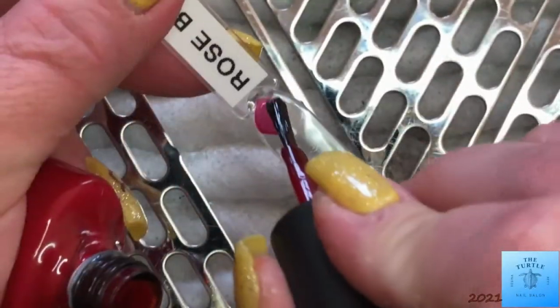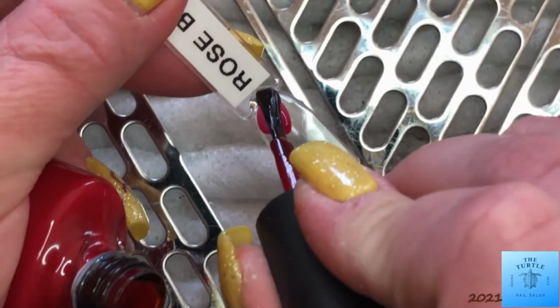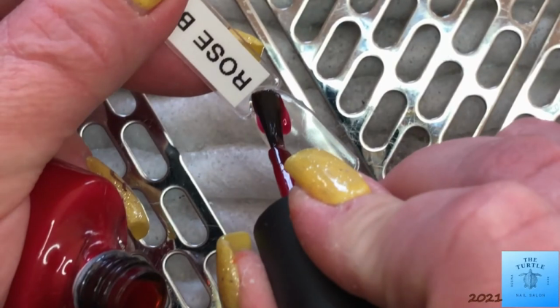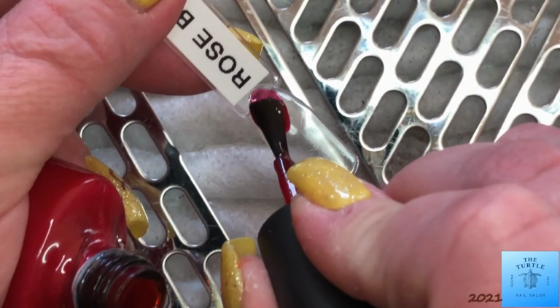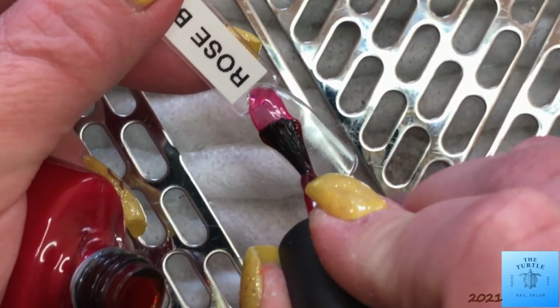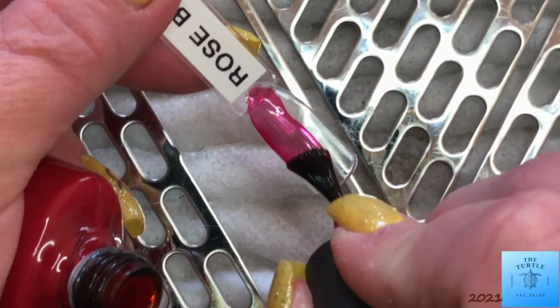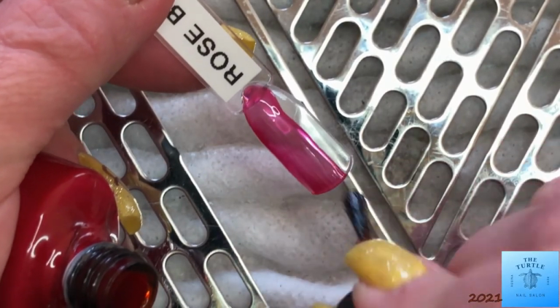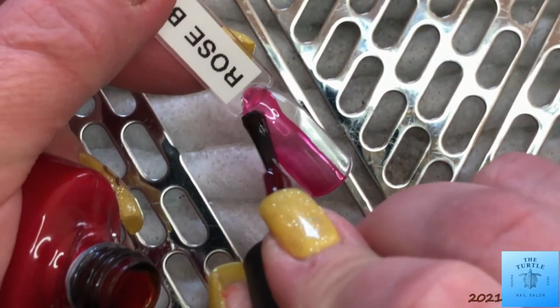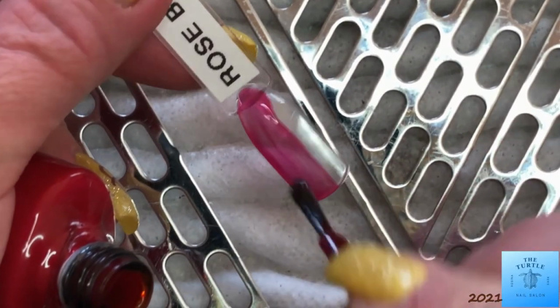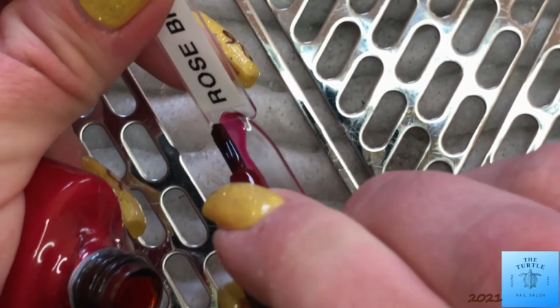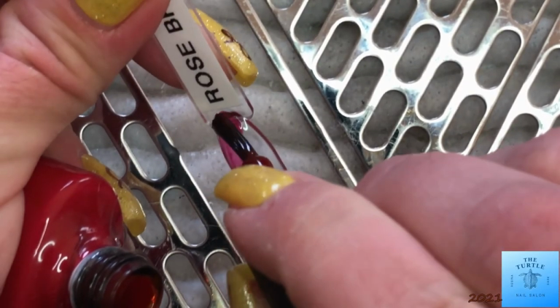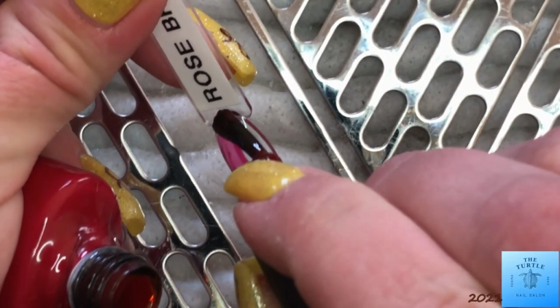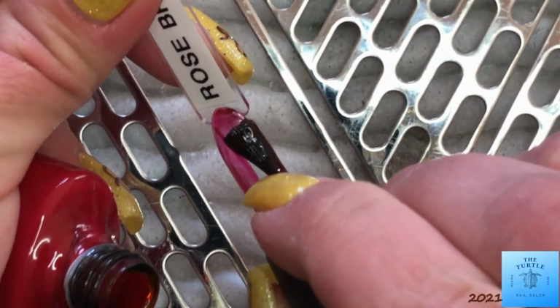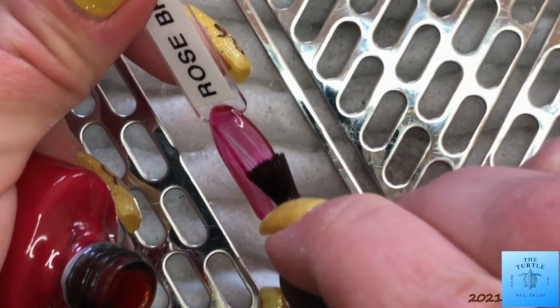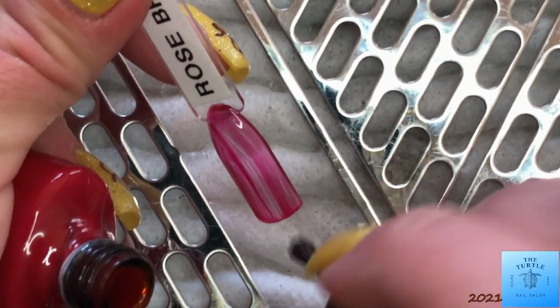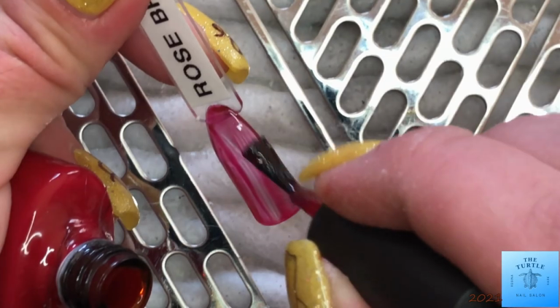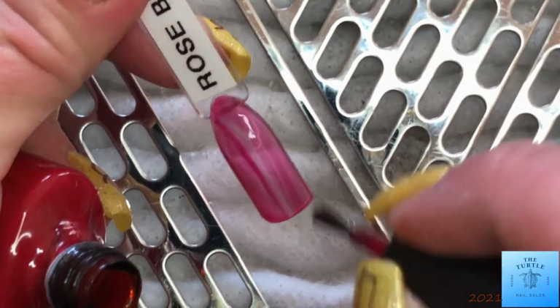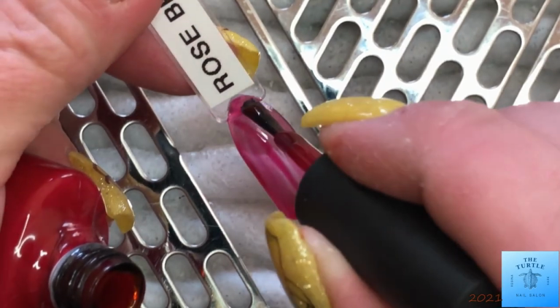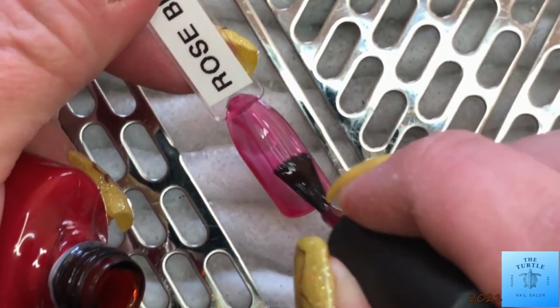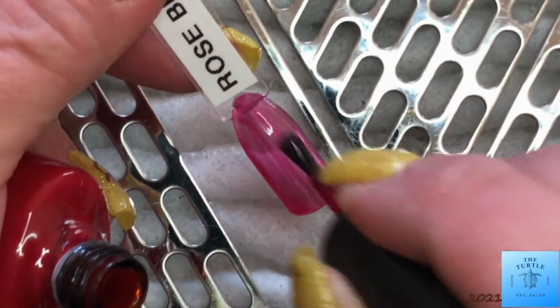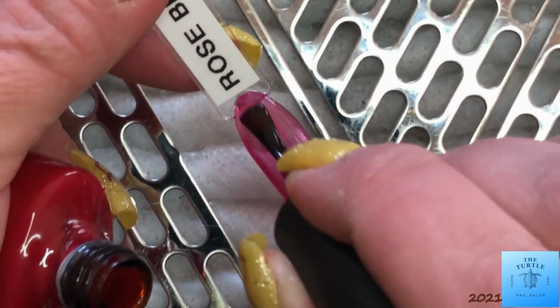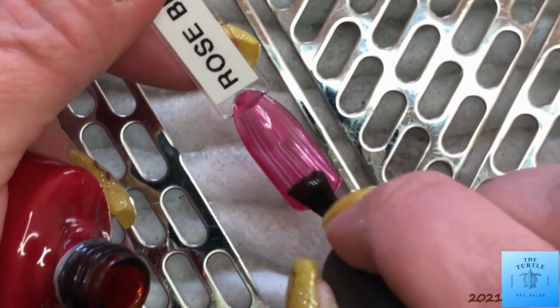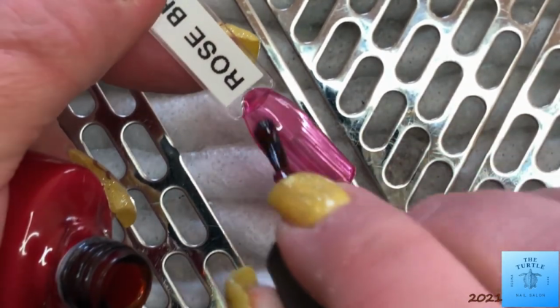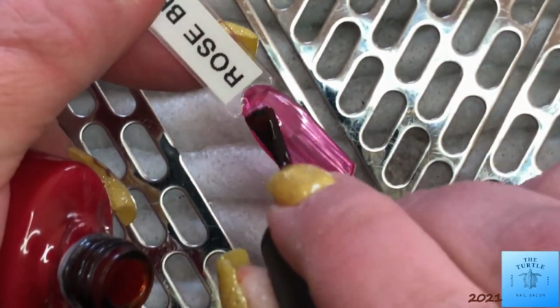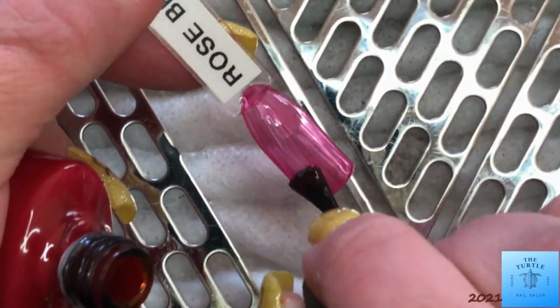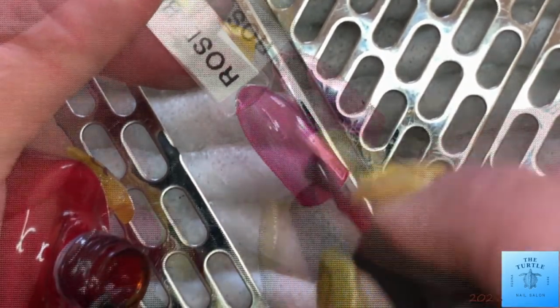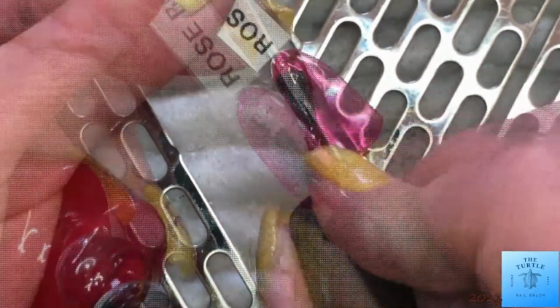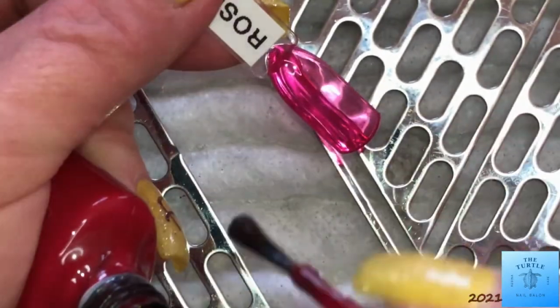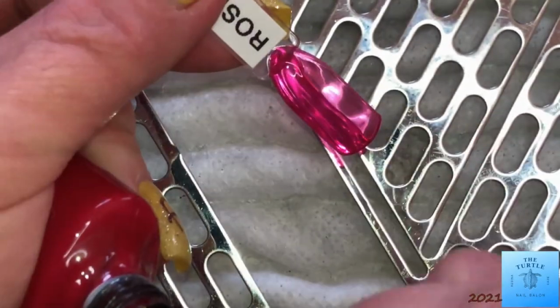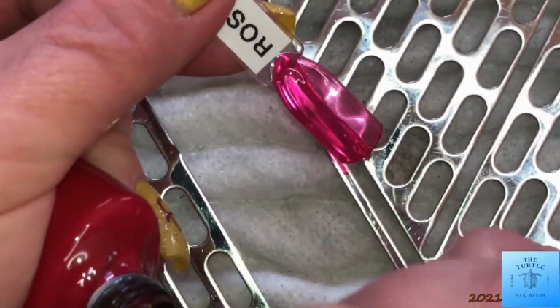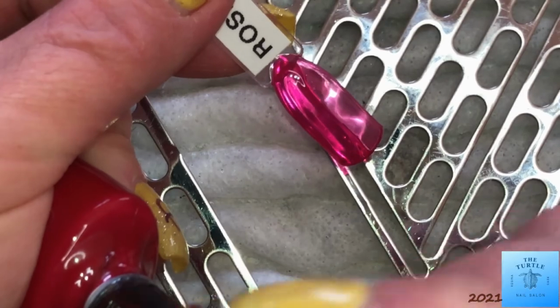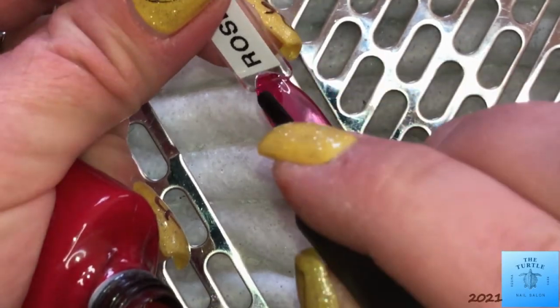This next one is Rose Brocade. It, to me, falls into the category of a pinky red. It is a cream color, so there is no shimmer or sparkle in it.